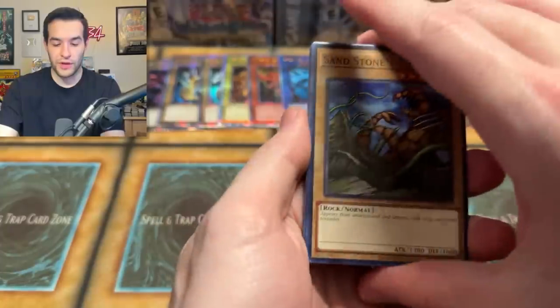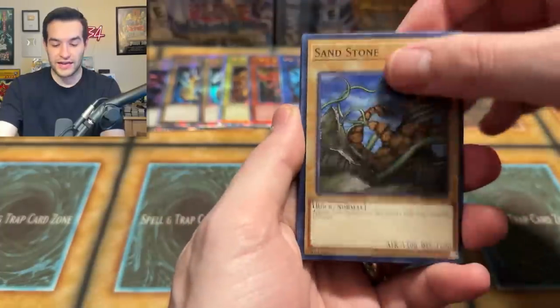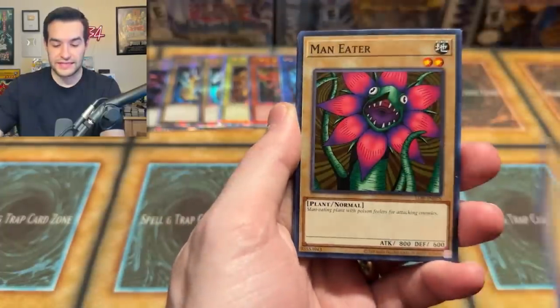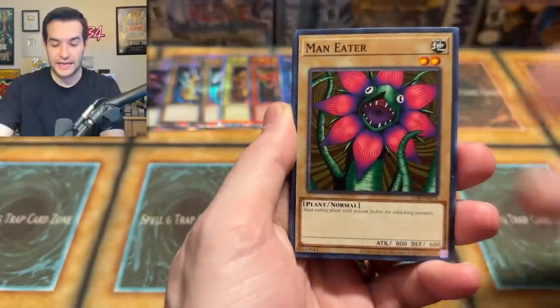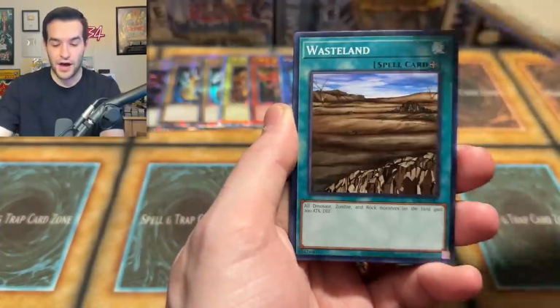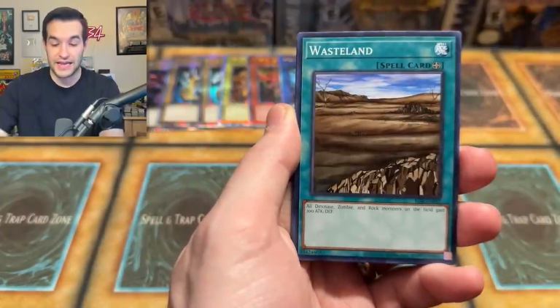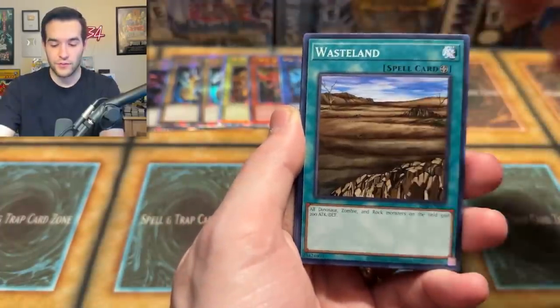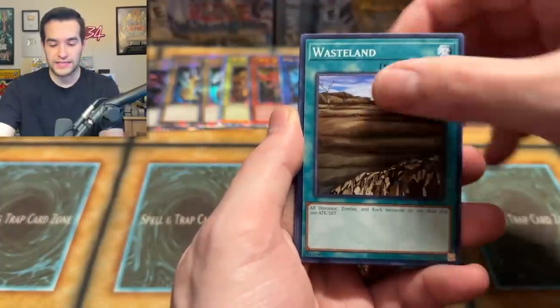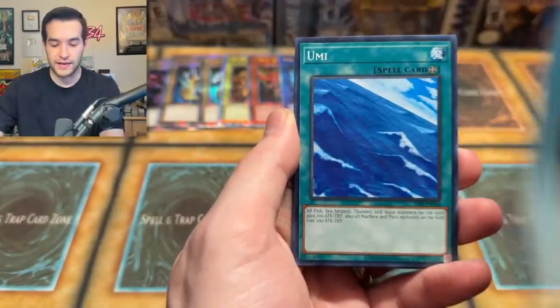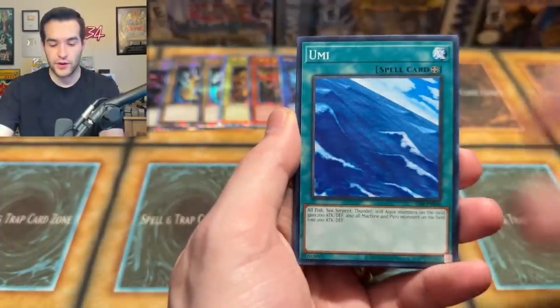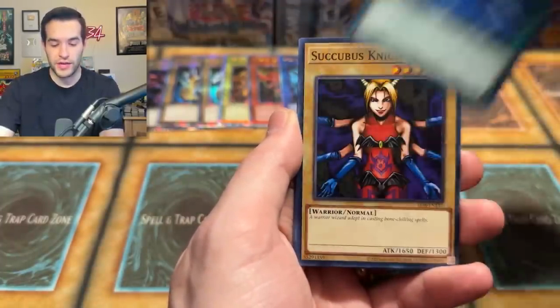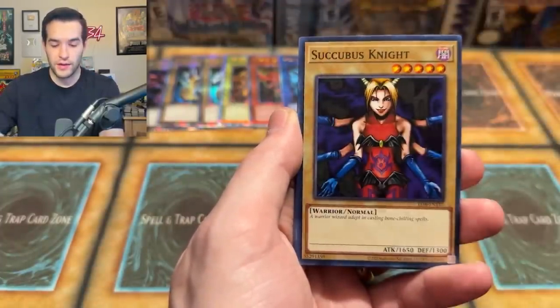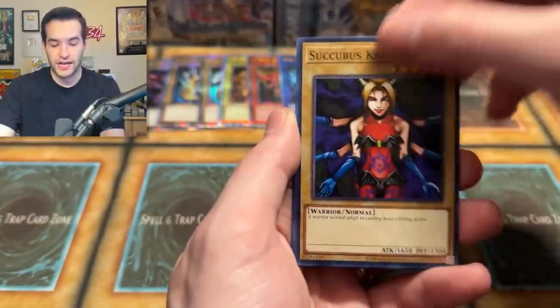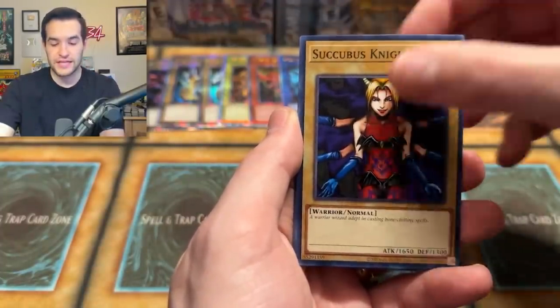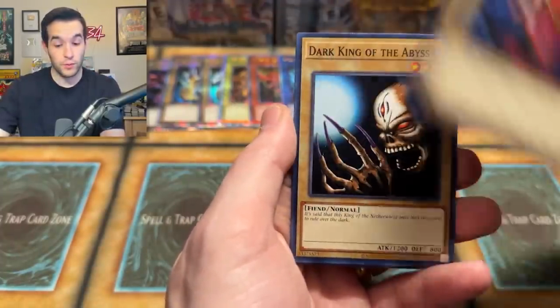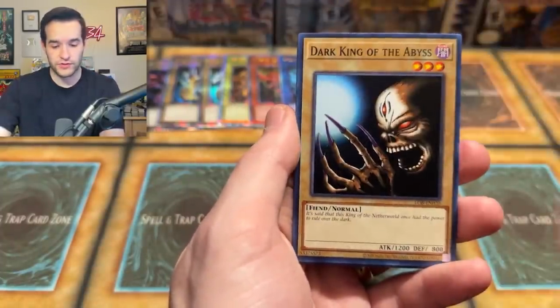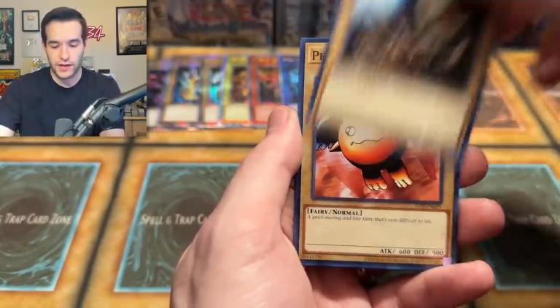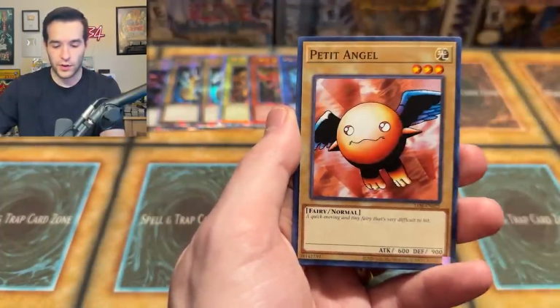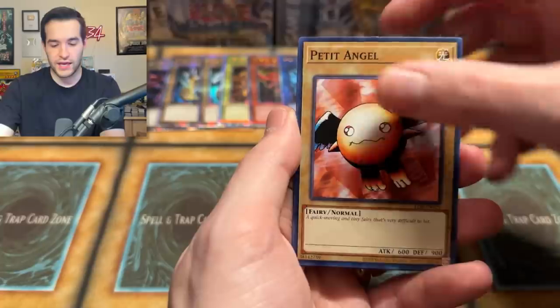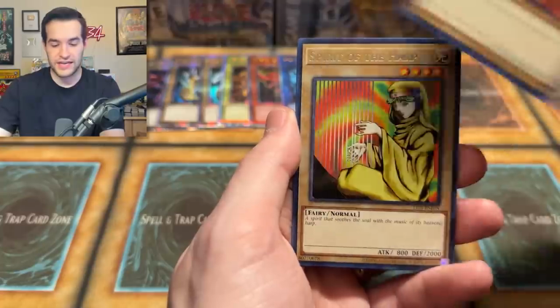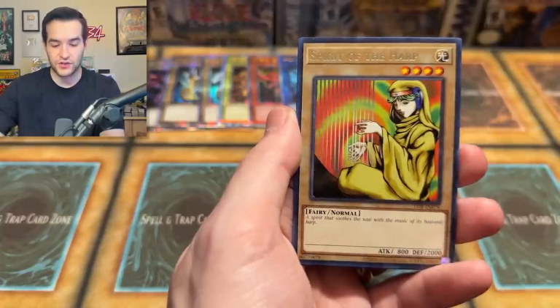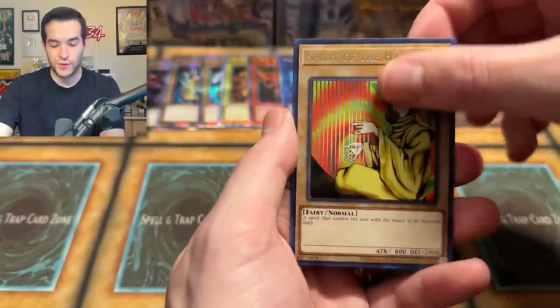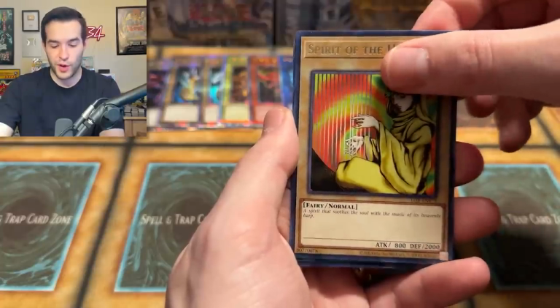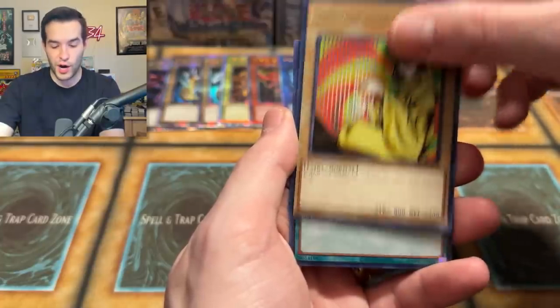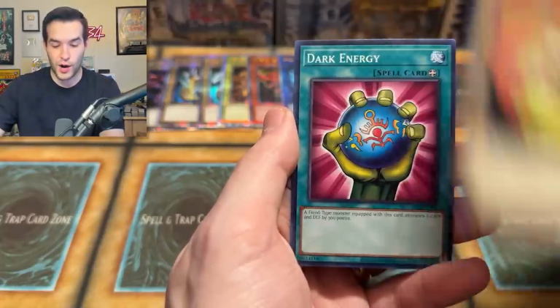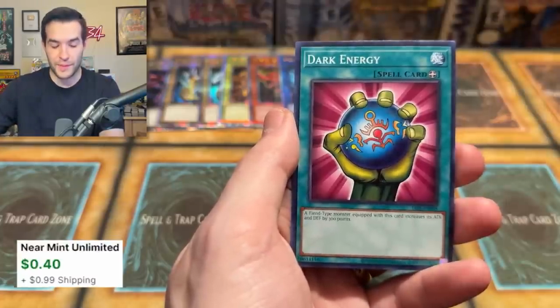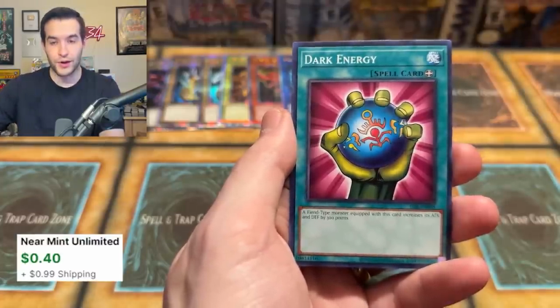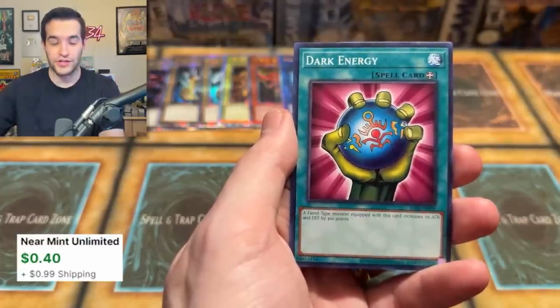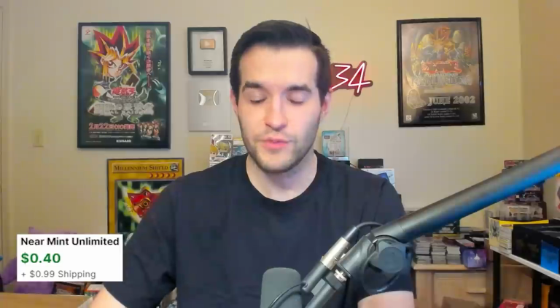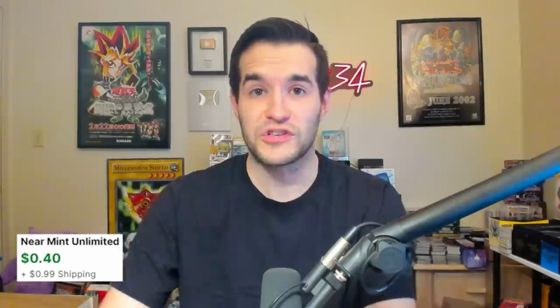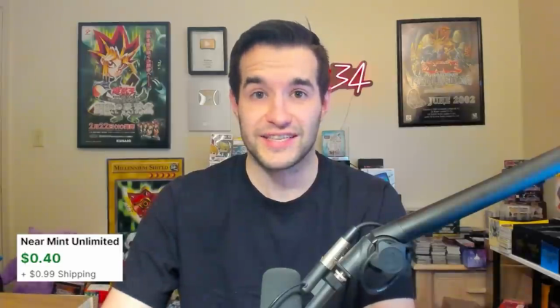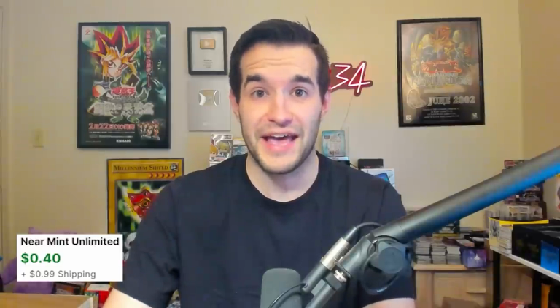Petite Moth, Maneater, Wasteland, Umi, Succubus Knight — interesting. Dark King, Petite Angel. We got Spirit of the Harp and a Dark Energy. I think that was zero for six — that was bad. Our final box of this one — oh, I just dropped it. That is a Winged Dragon of Ra. At this point we've already seen all of them so I'll keep the duplicates sealed.